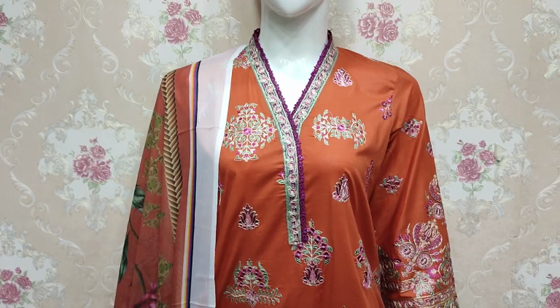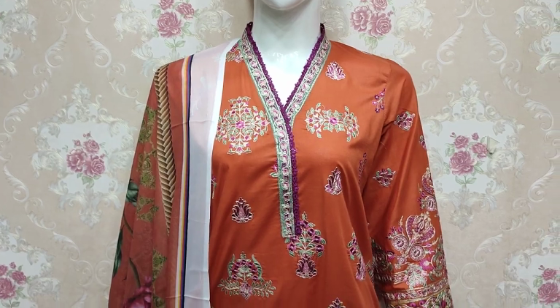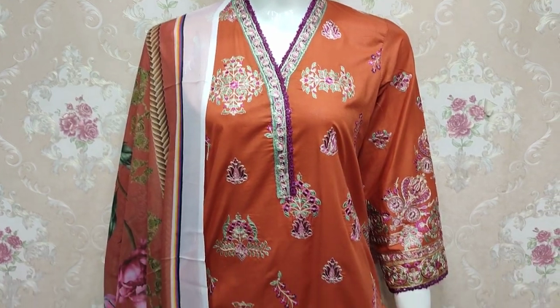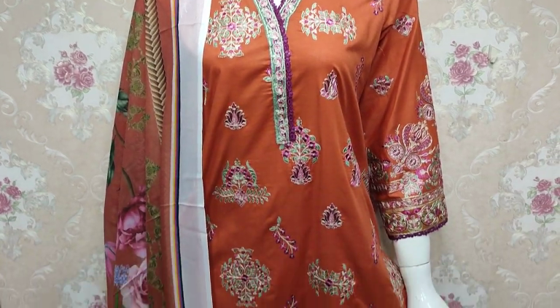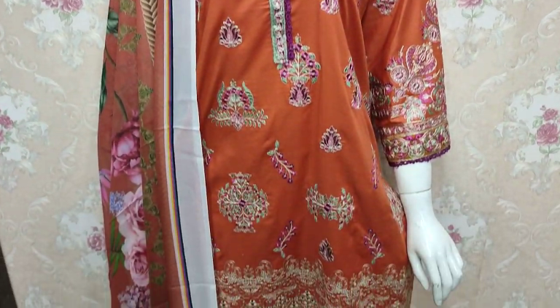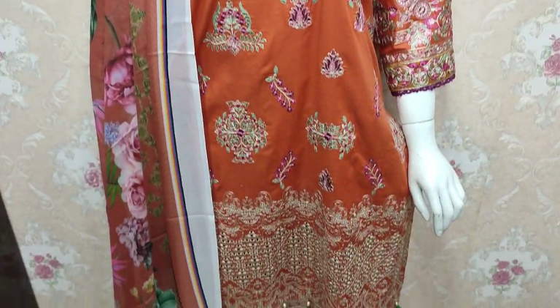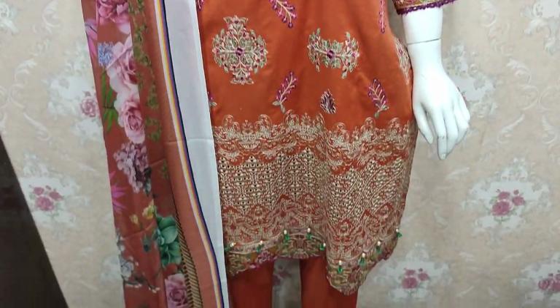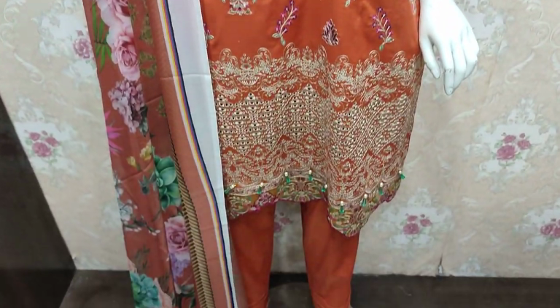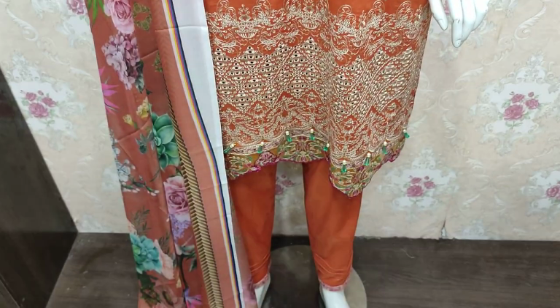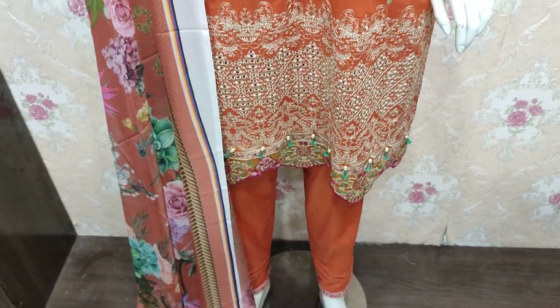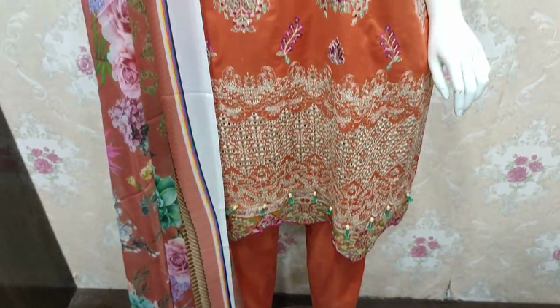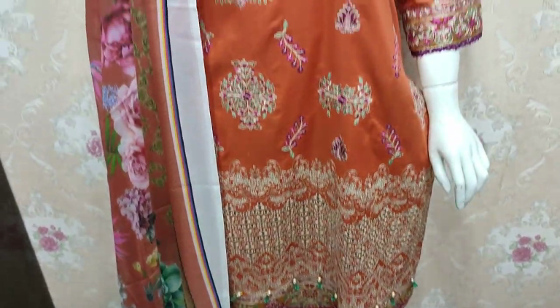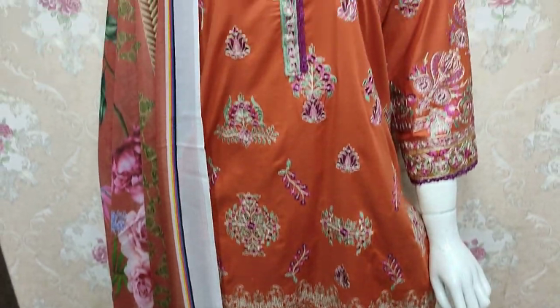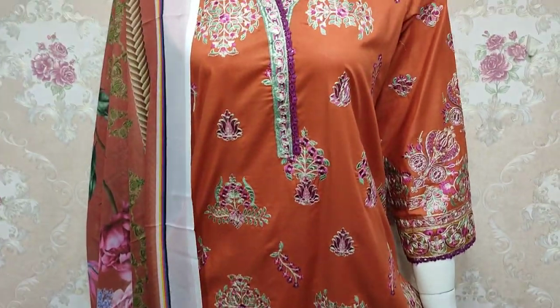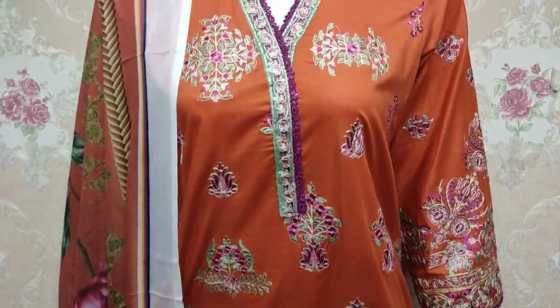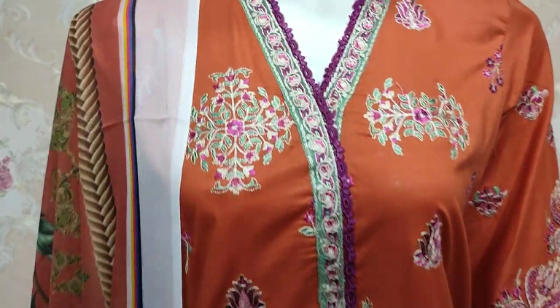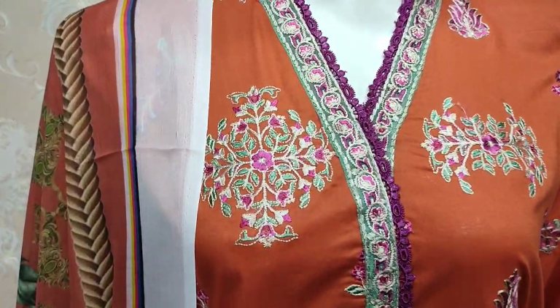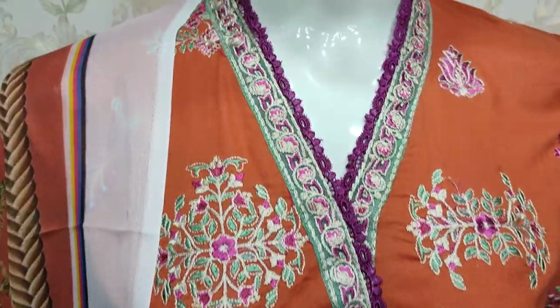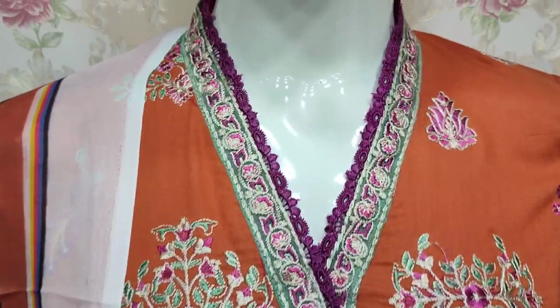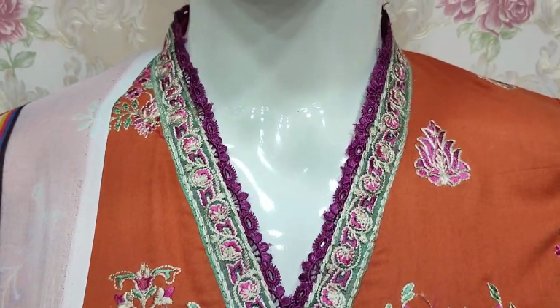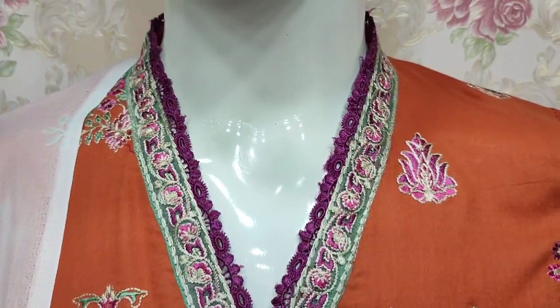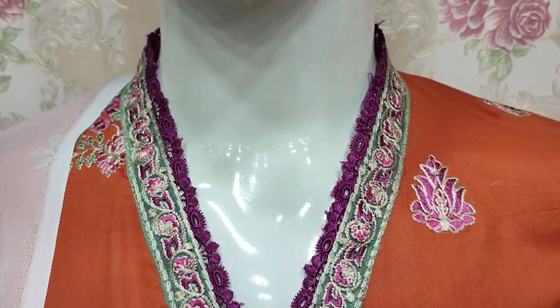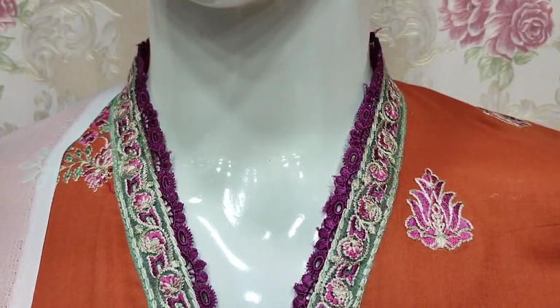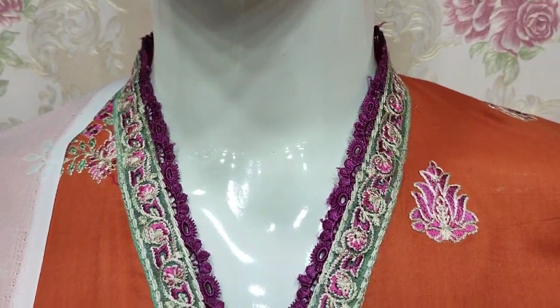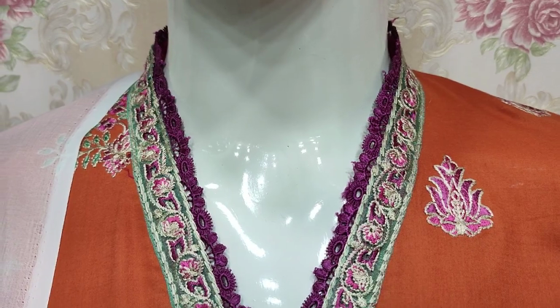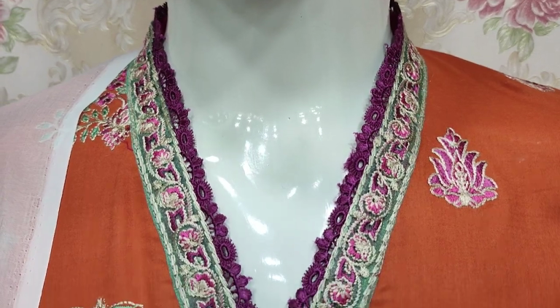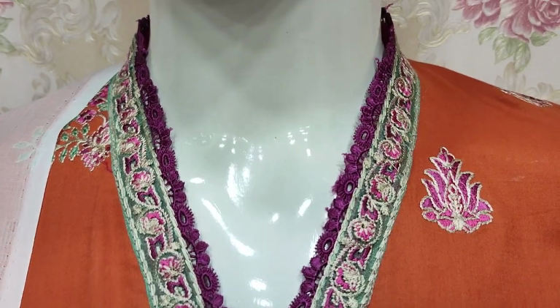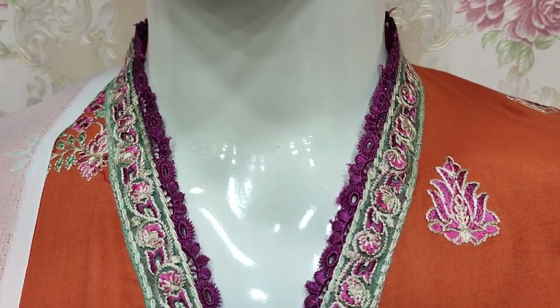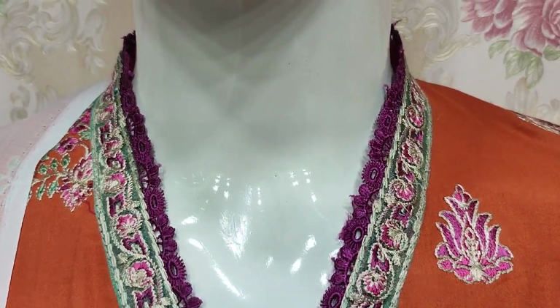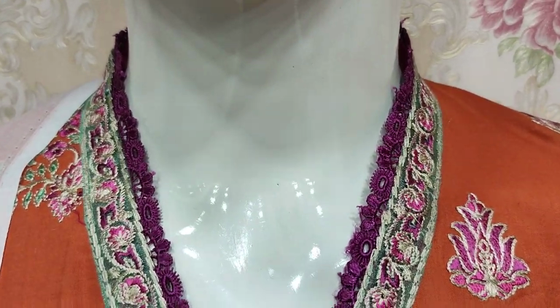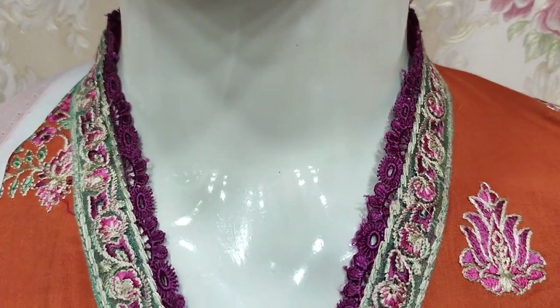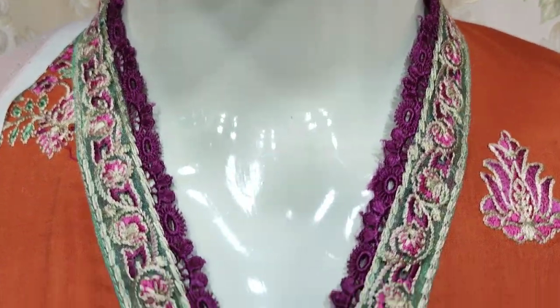Hello everyone, I am Abdul Qadir here in the Shikafat Collection. Here is a new design in Cotton Fancy — Summer Cotton Fabric — and this is a stitching style.